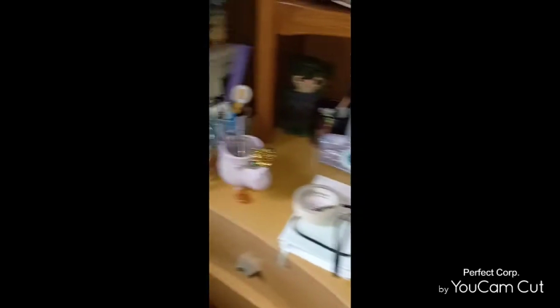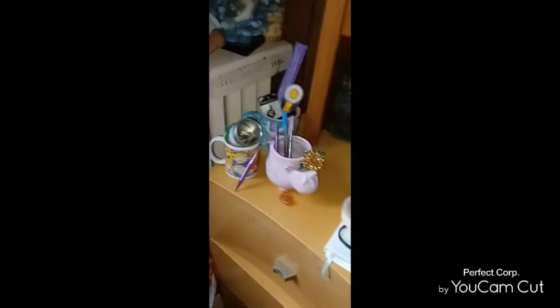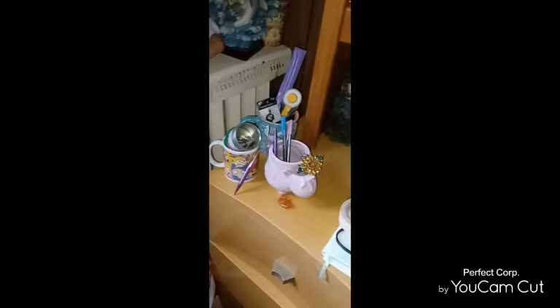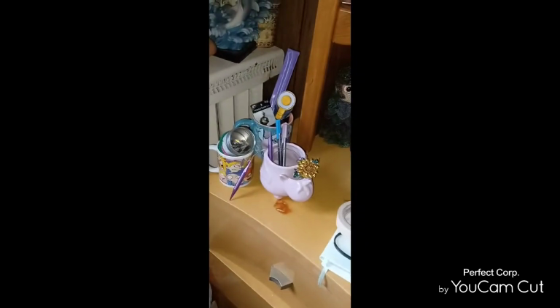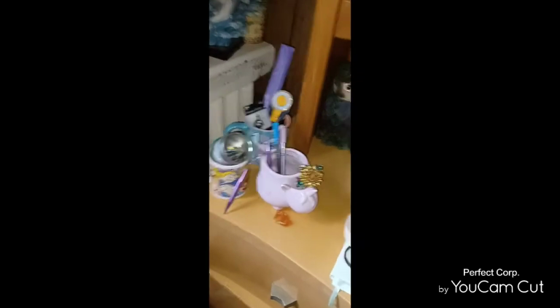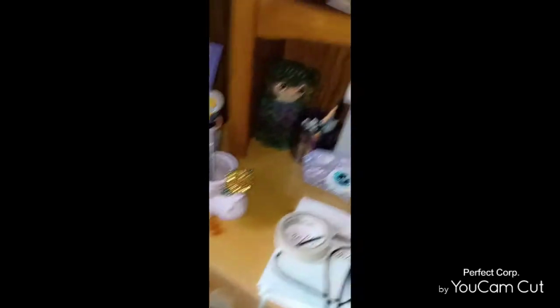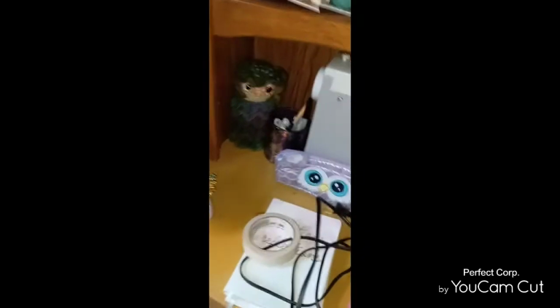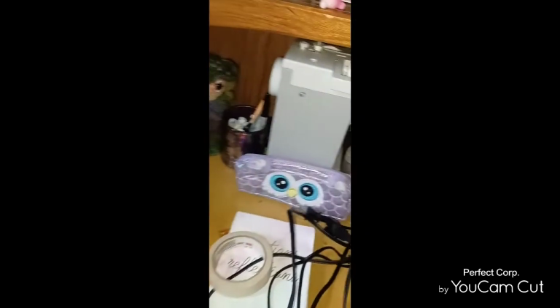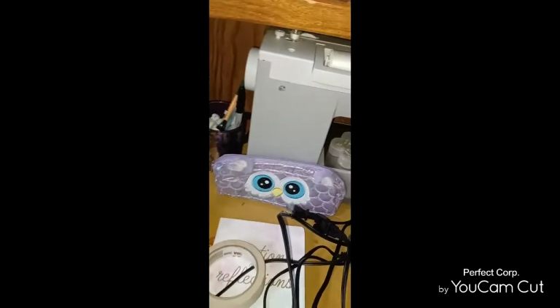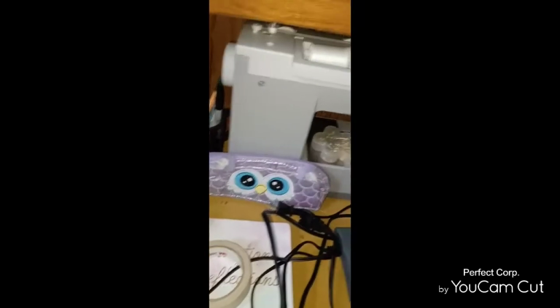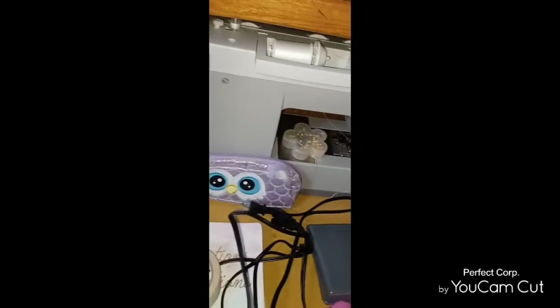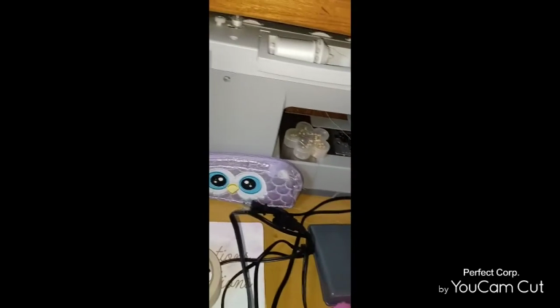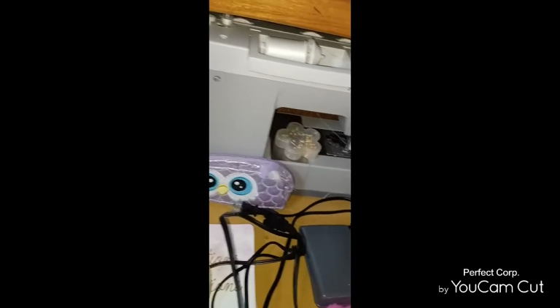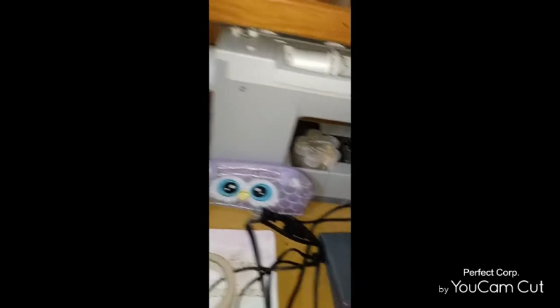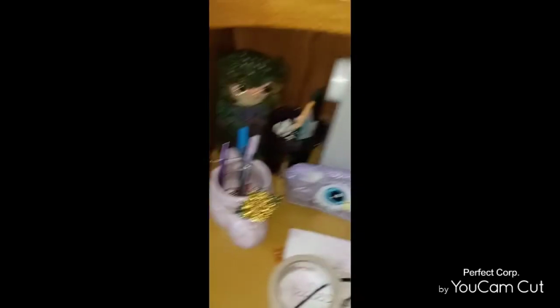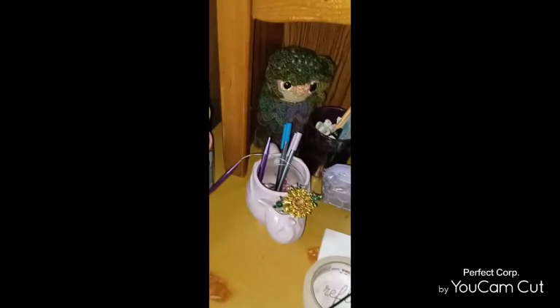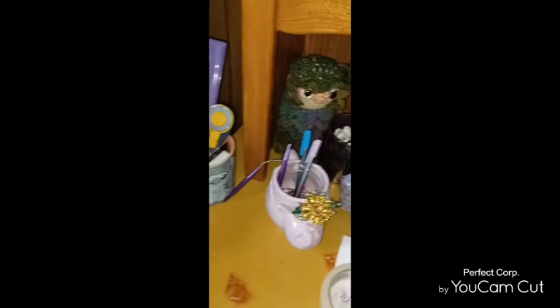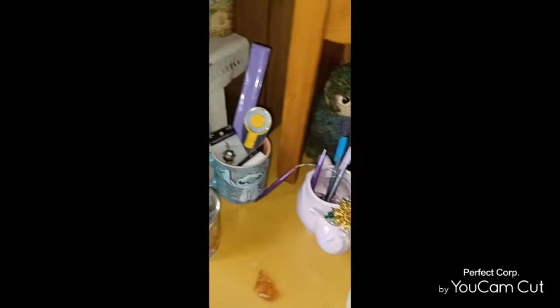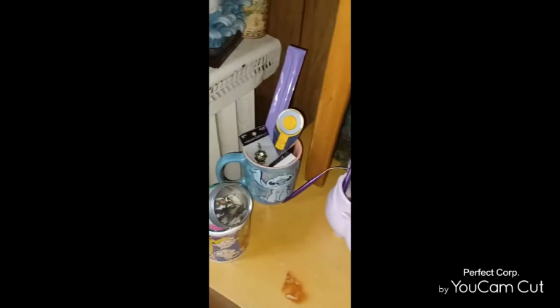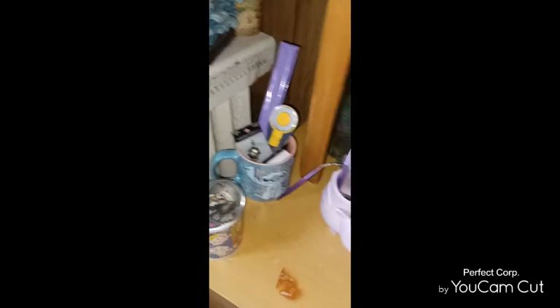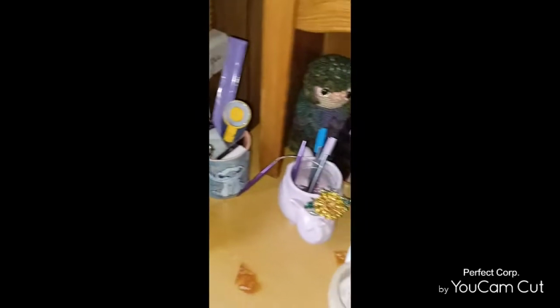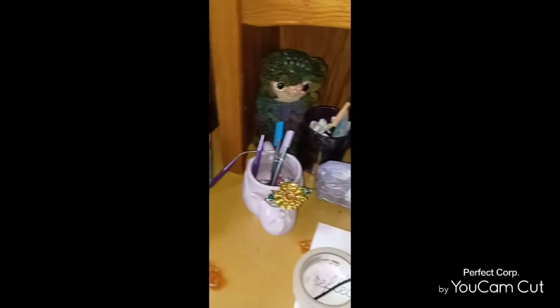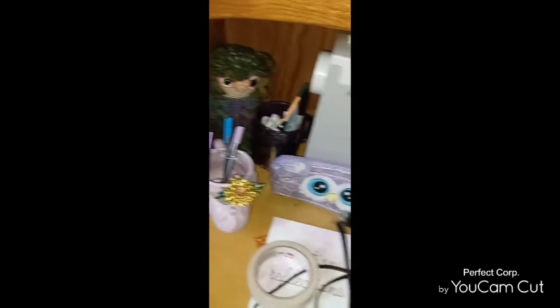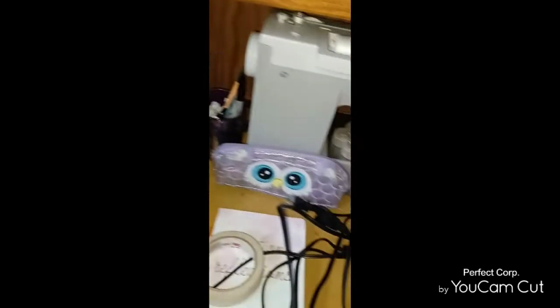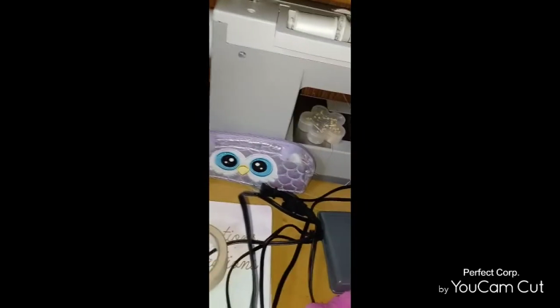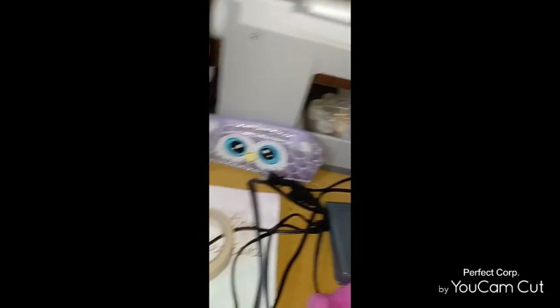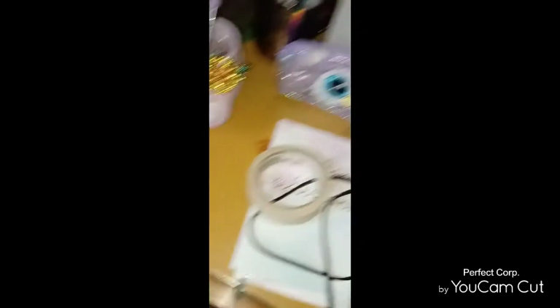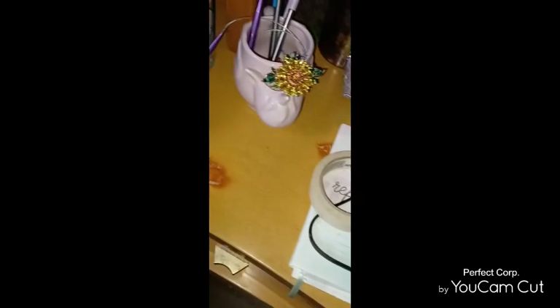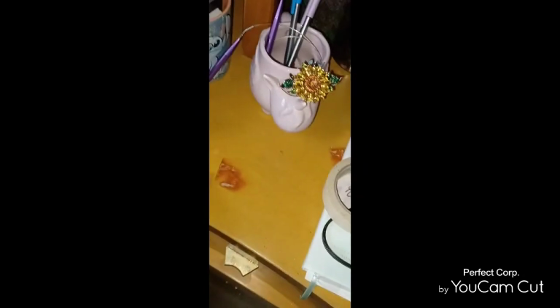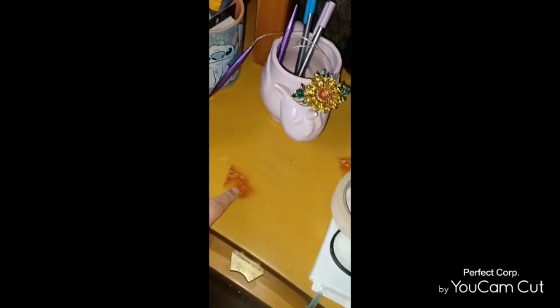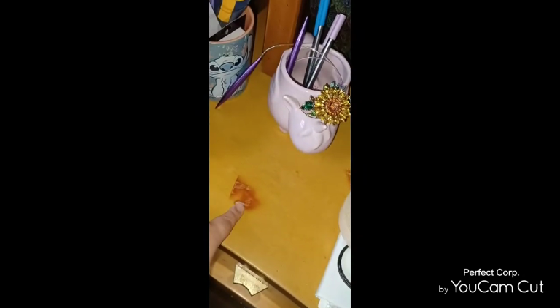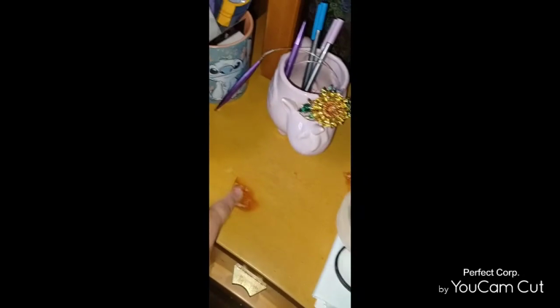My mugs — I love mugs. I don't drink out of some of them — but not these, I just store little things in them. My daughter was into slime.